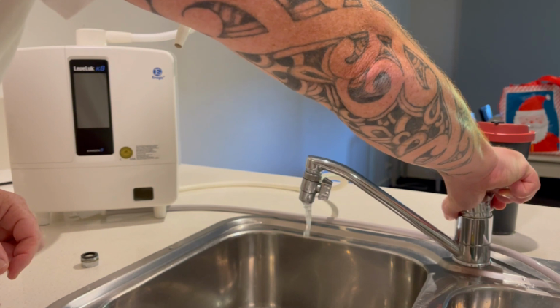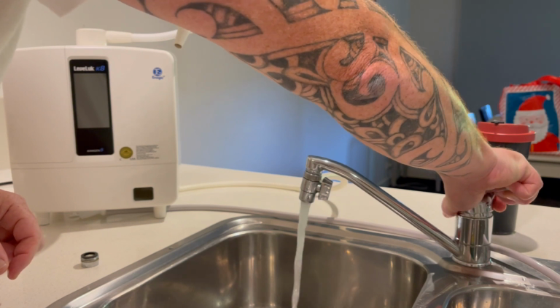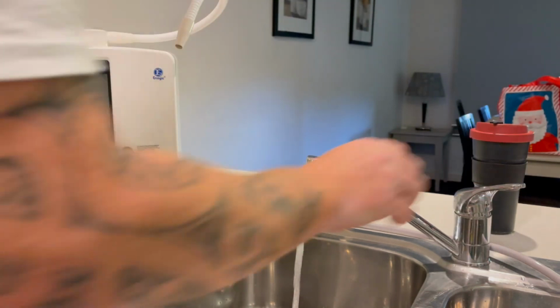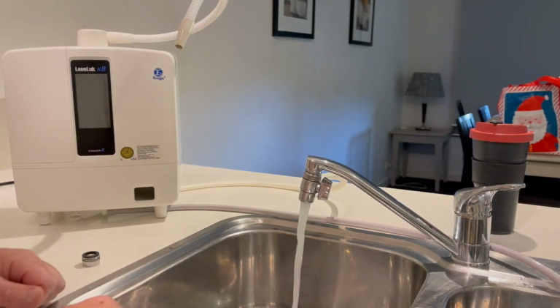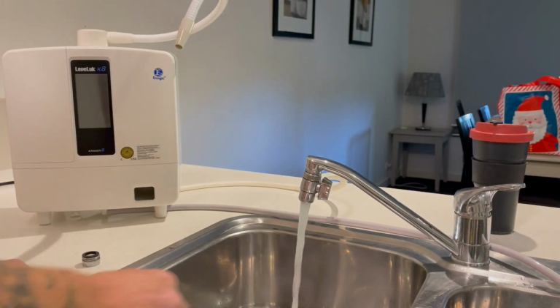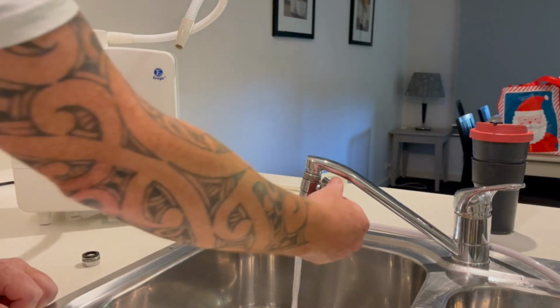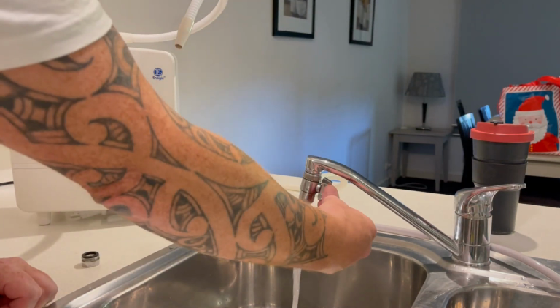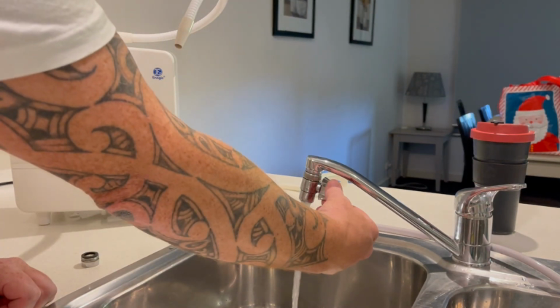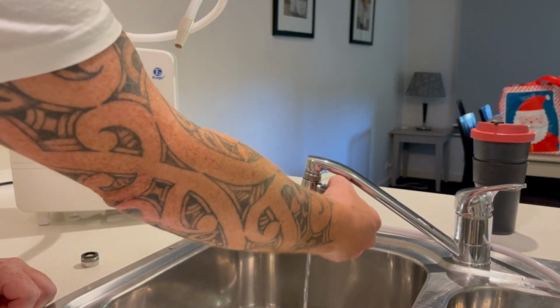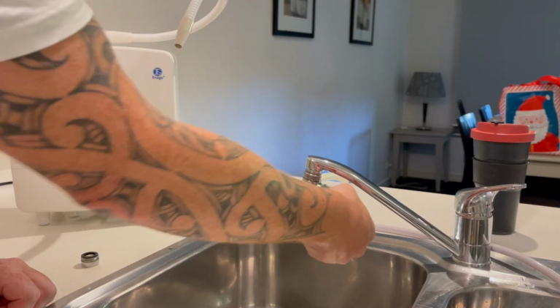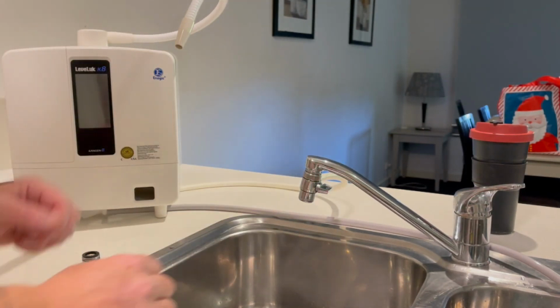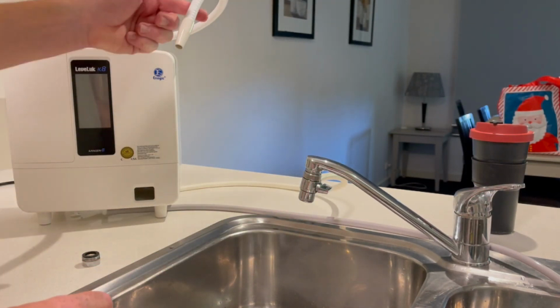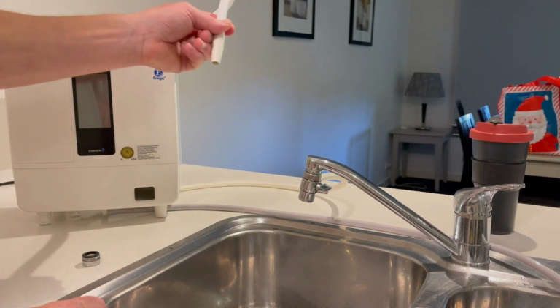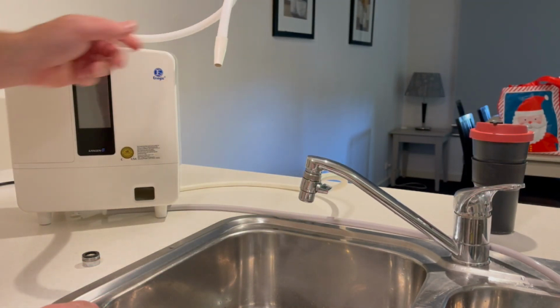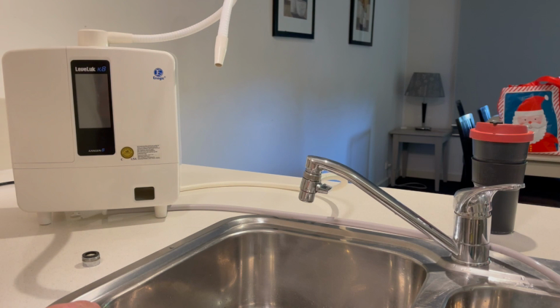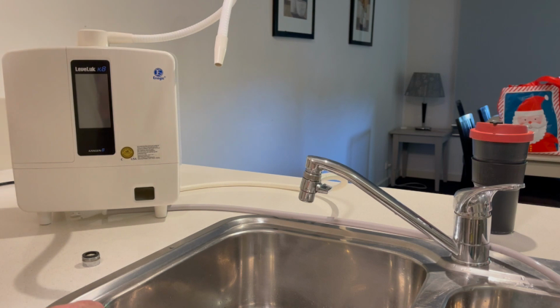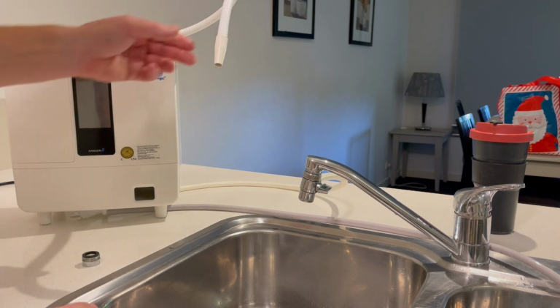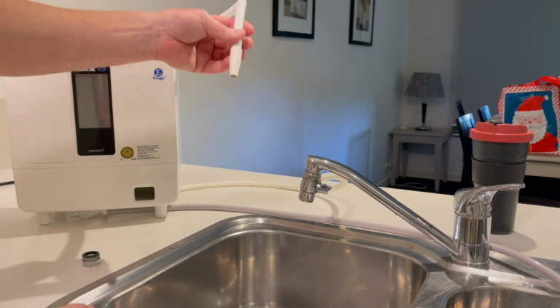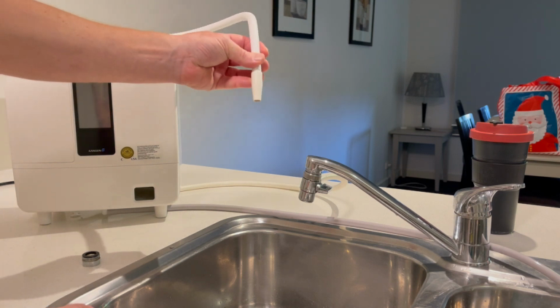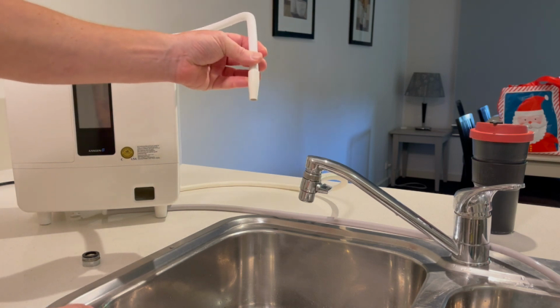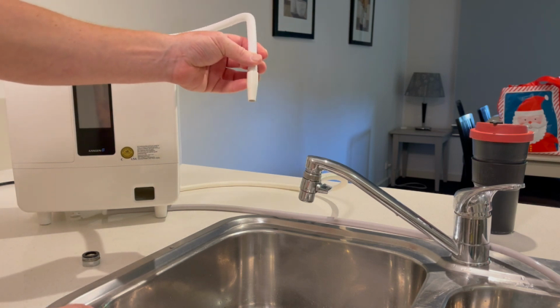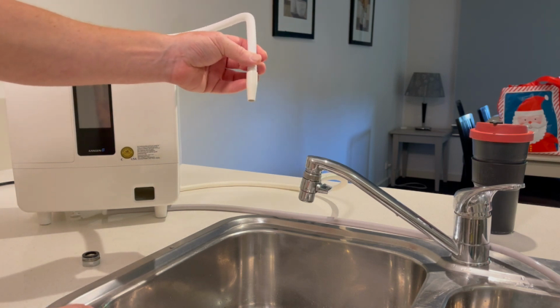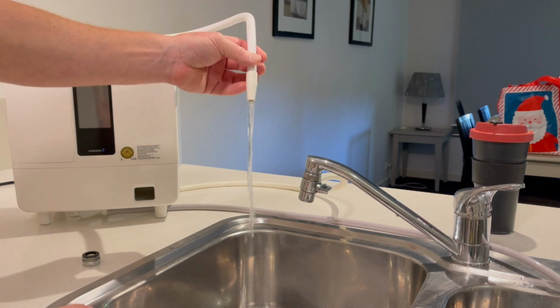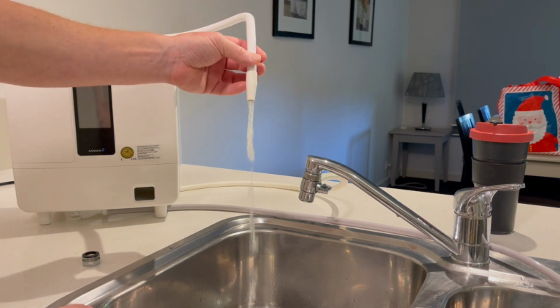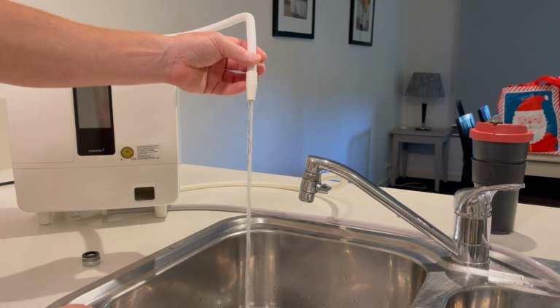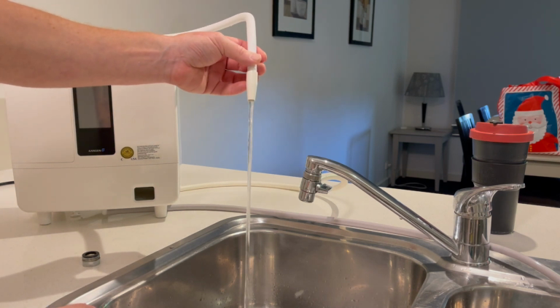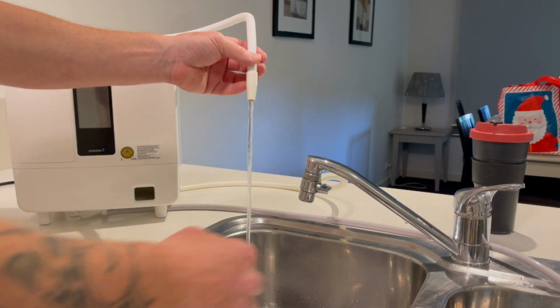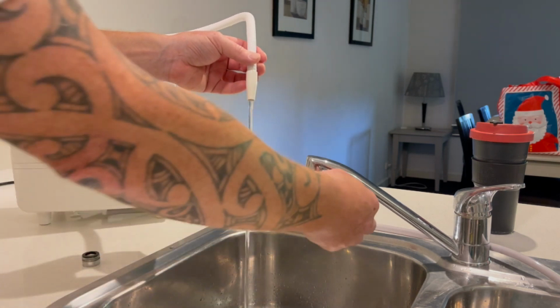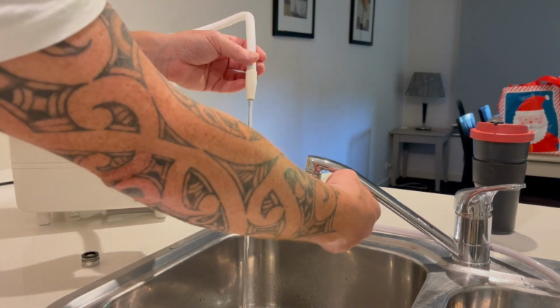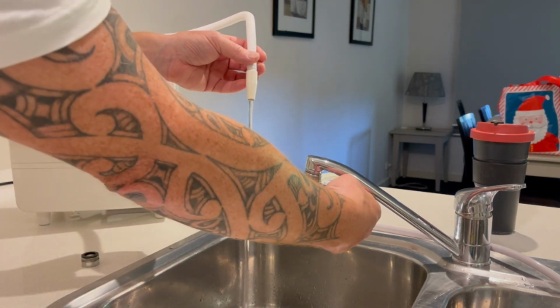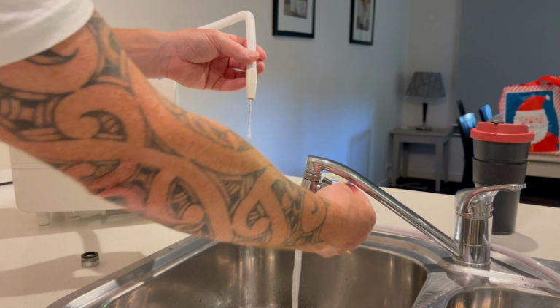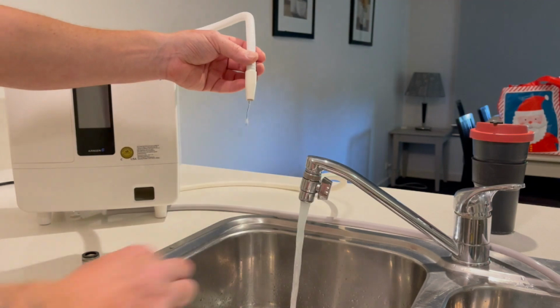When we want the water through the ionizer, we turn the little diverter and the water will come out the ionizer. Turn the diverter back and it comes out the tap.